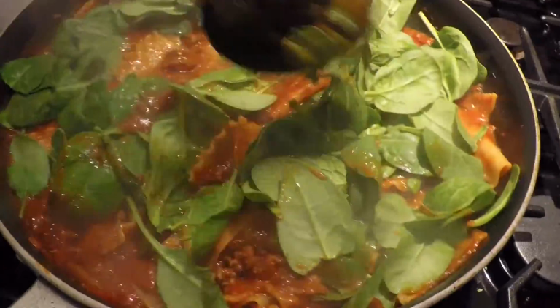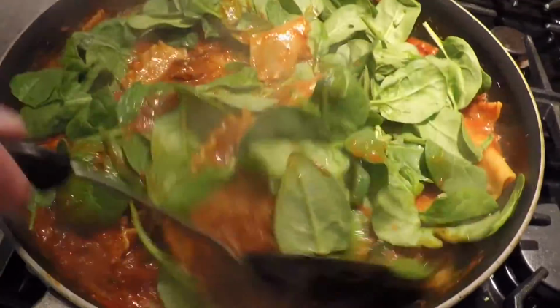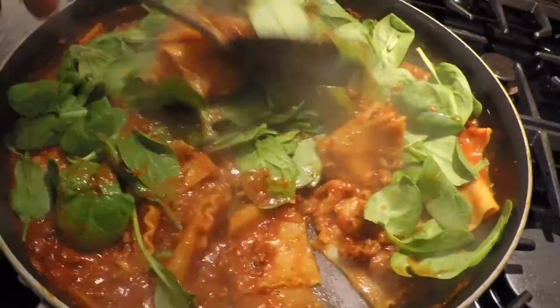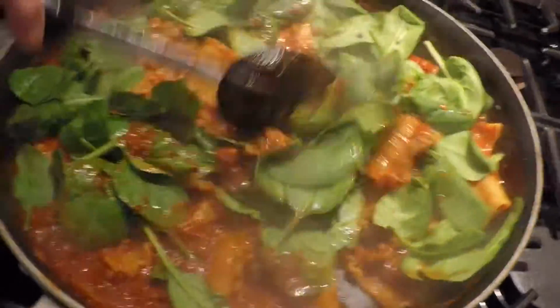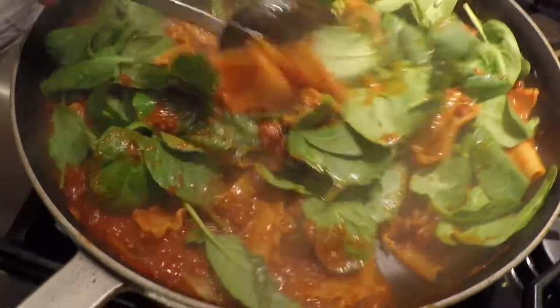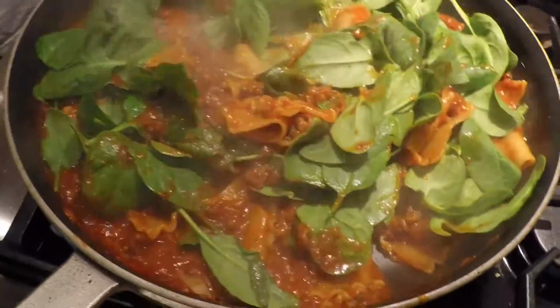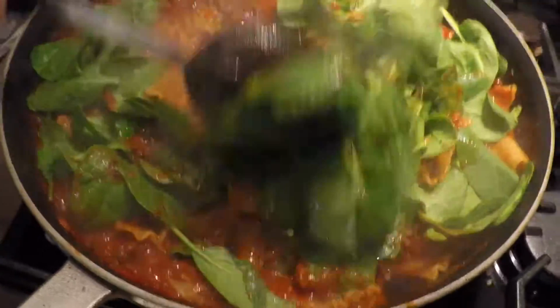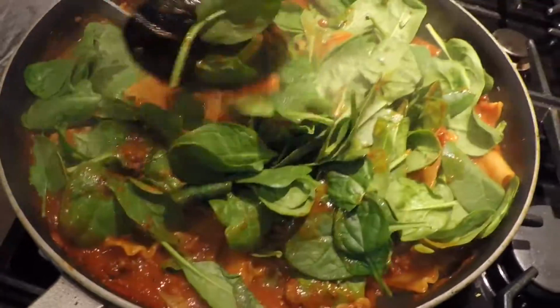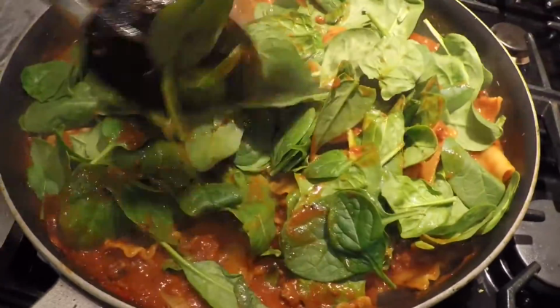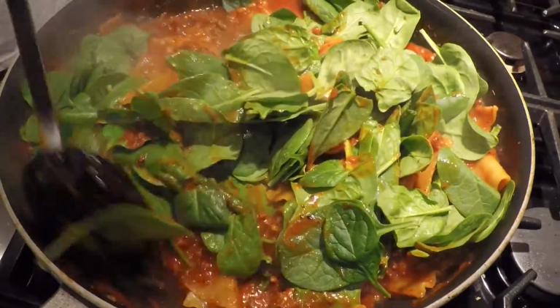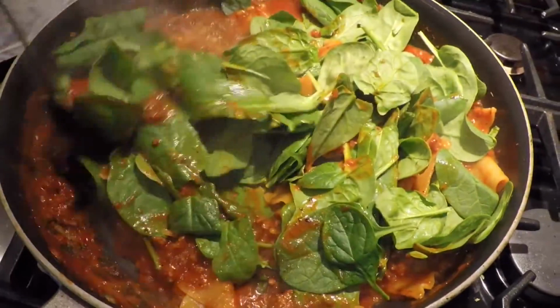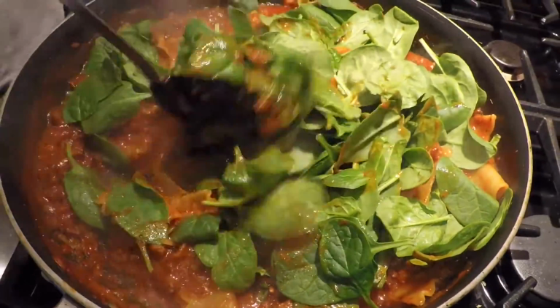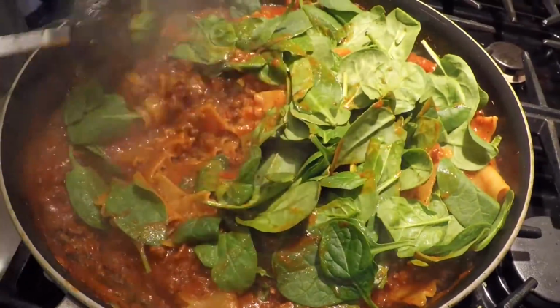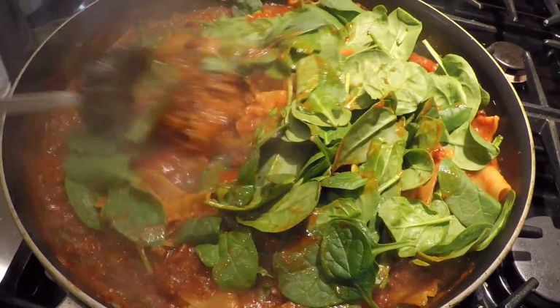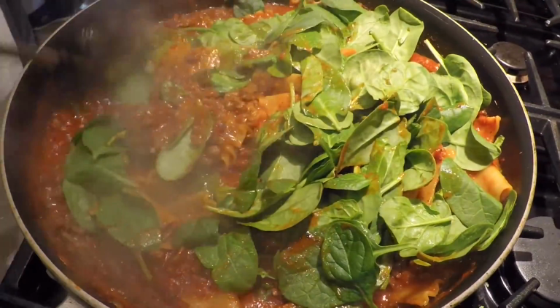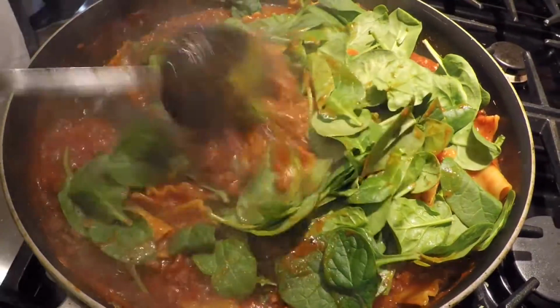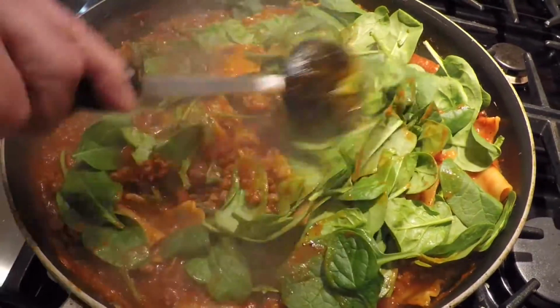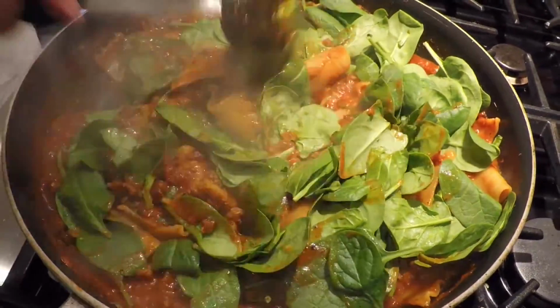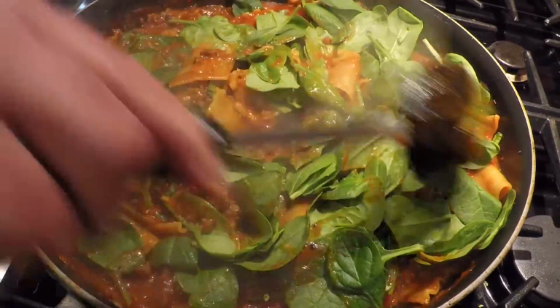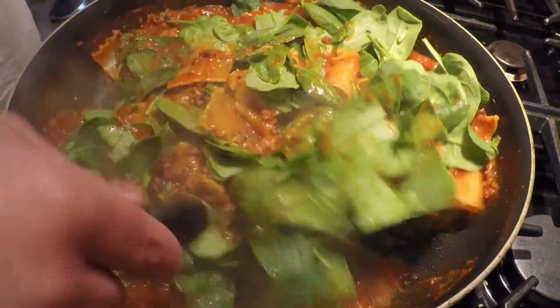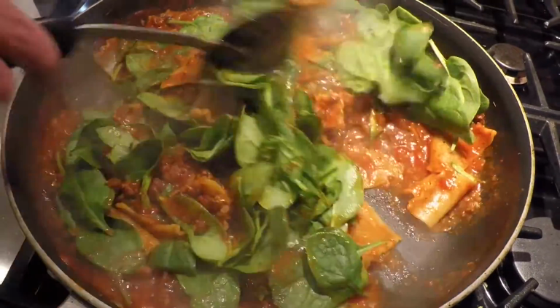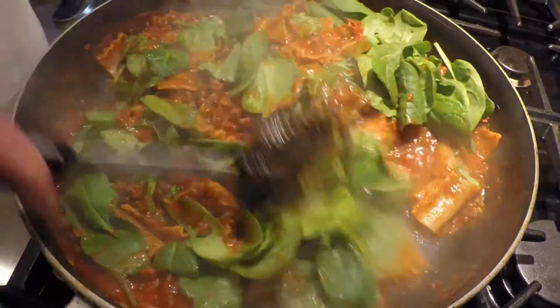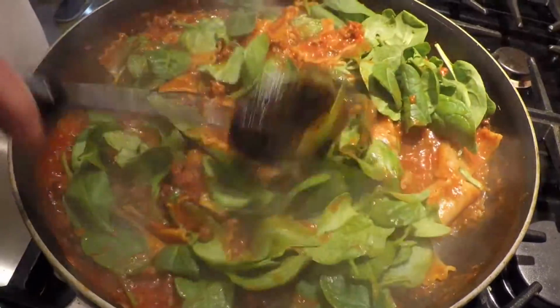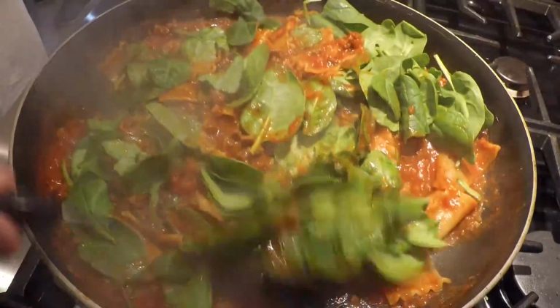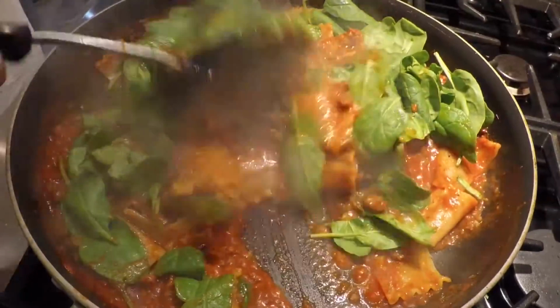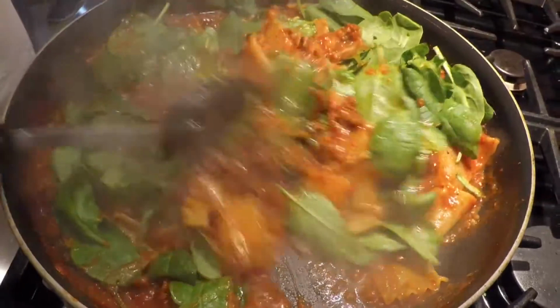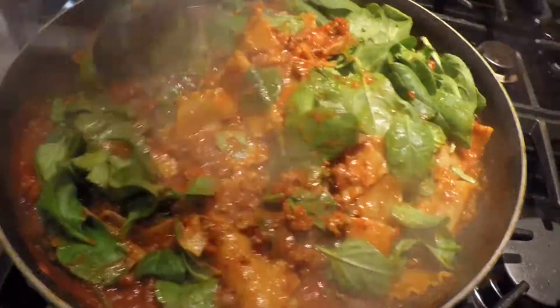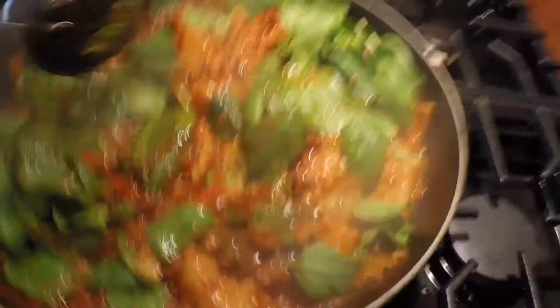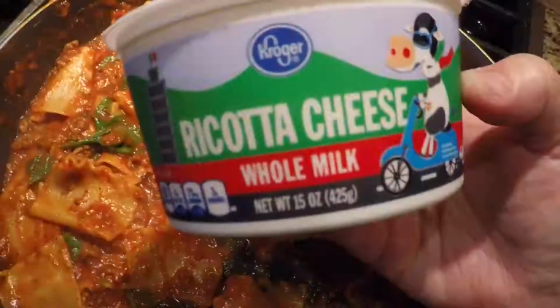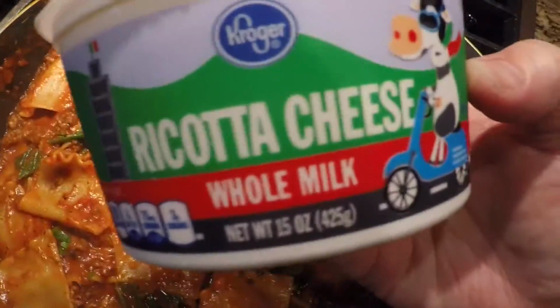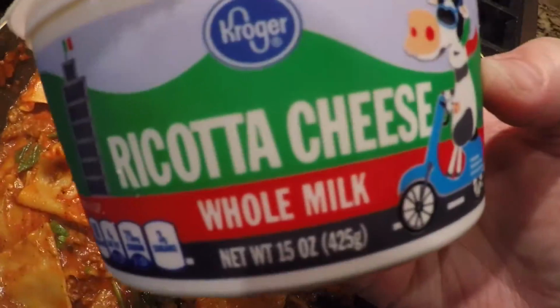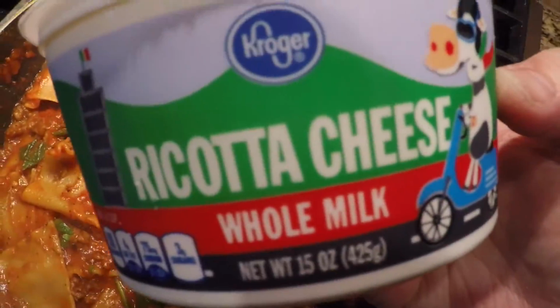The spinach is optional, but I love adding extra vegetables to all of my recipes. It makes it a true one-pot dish.